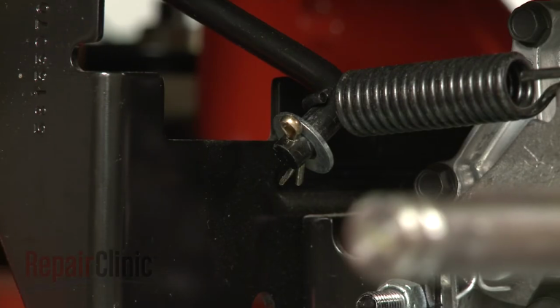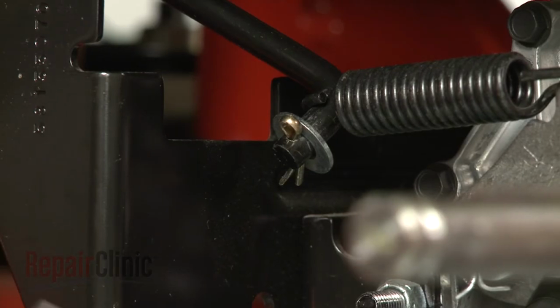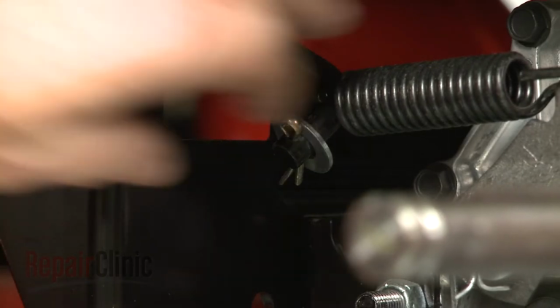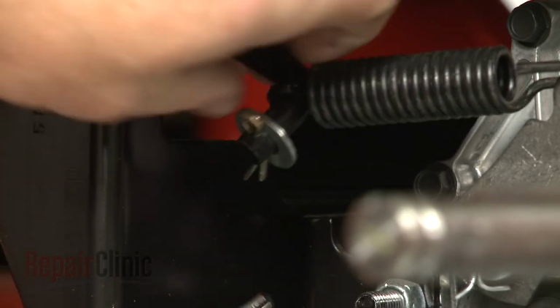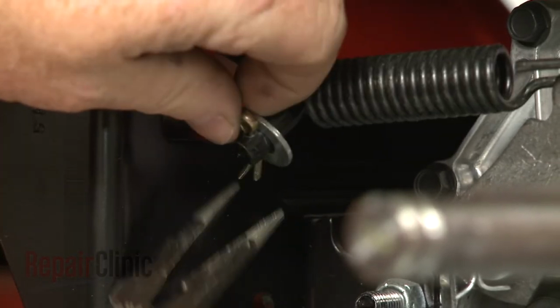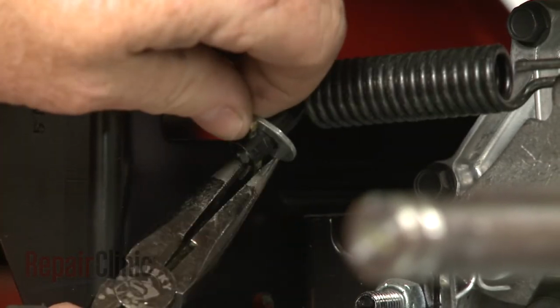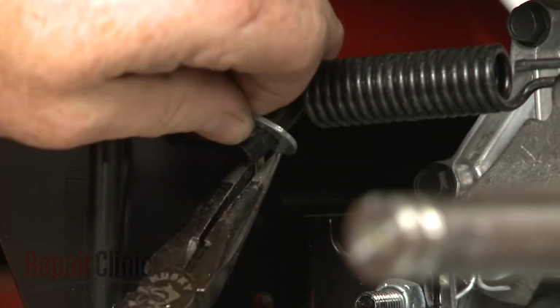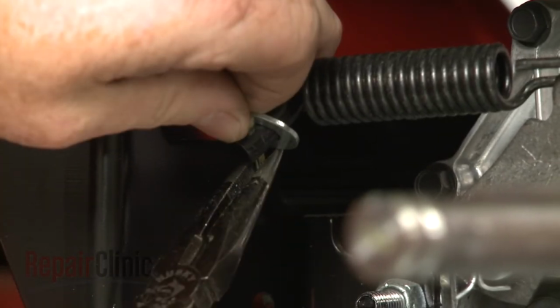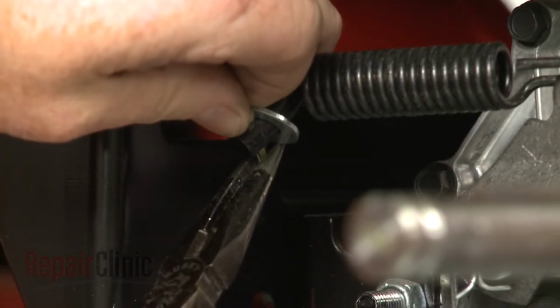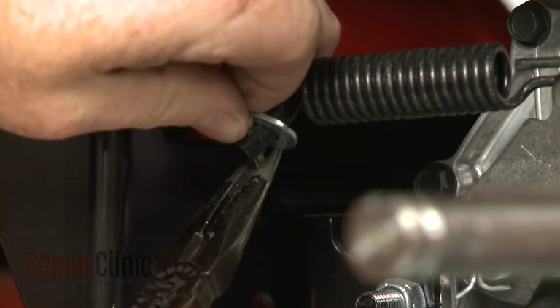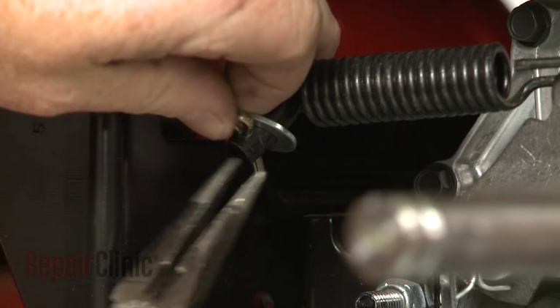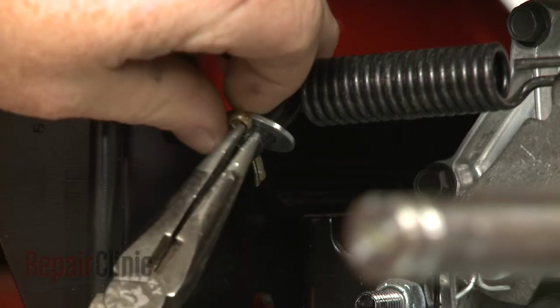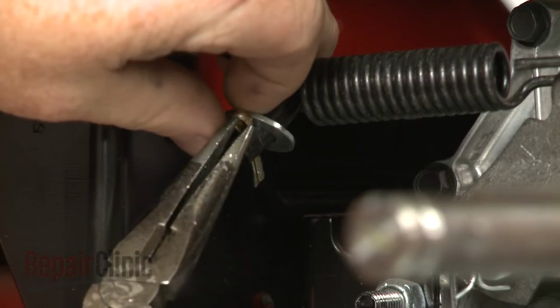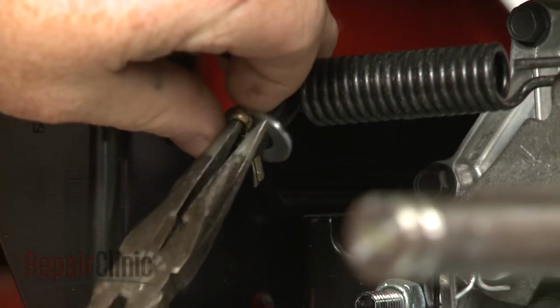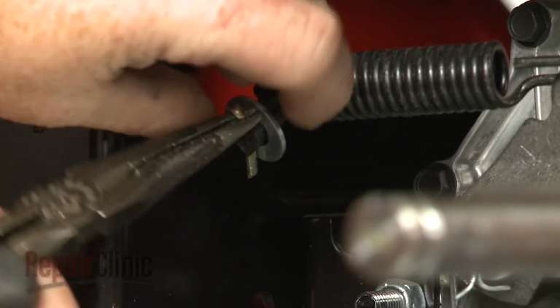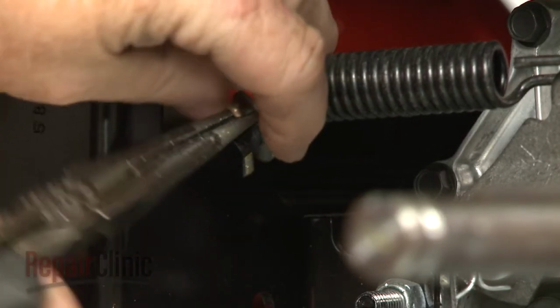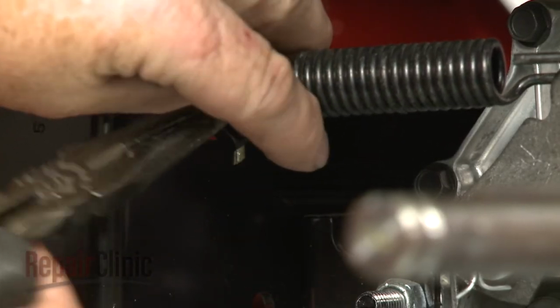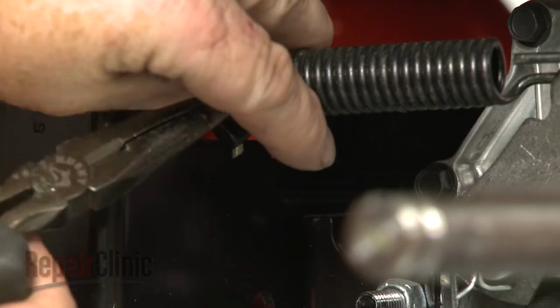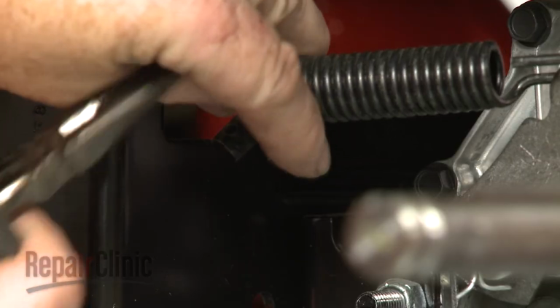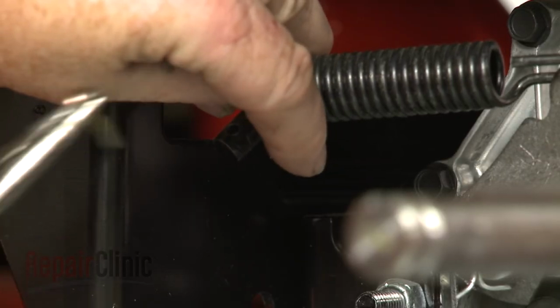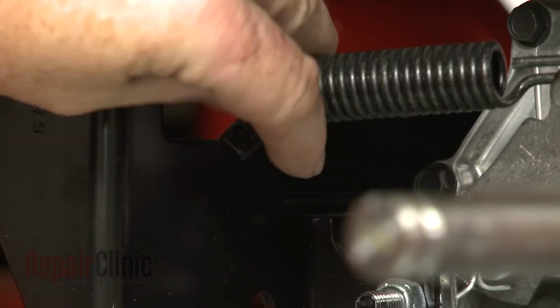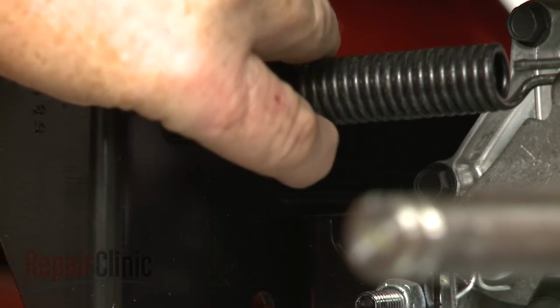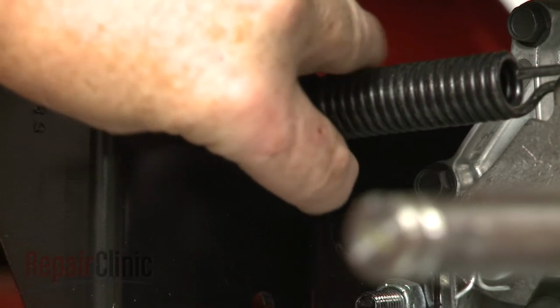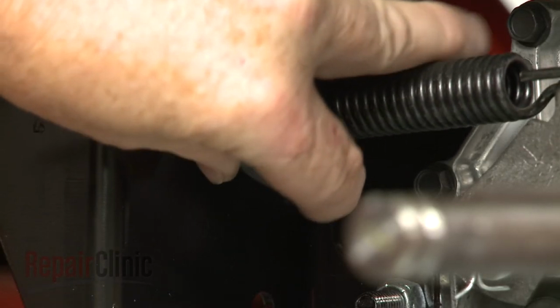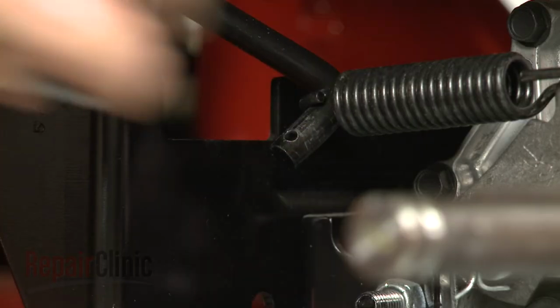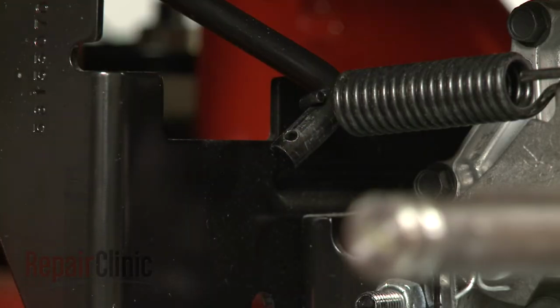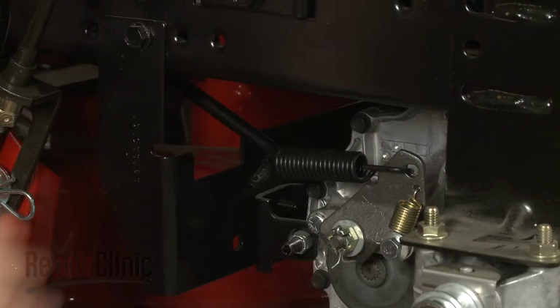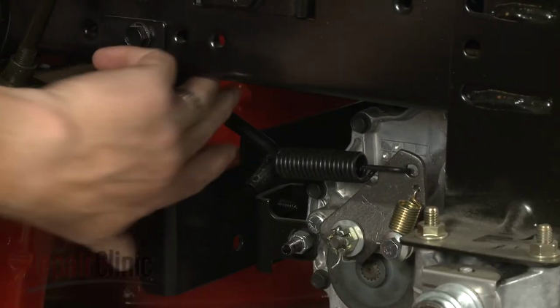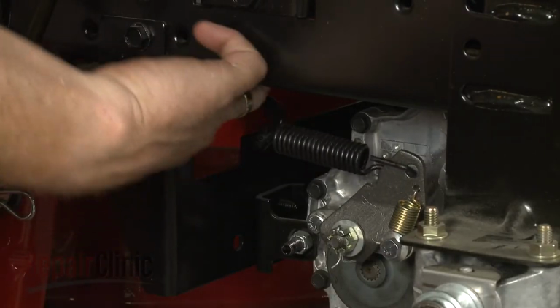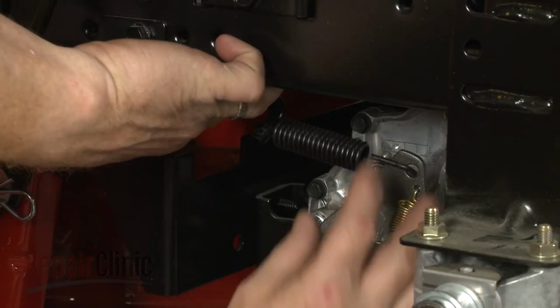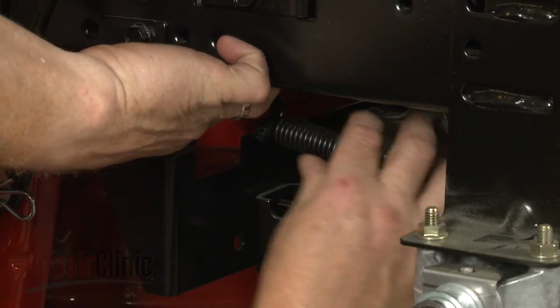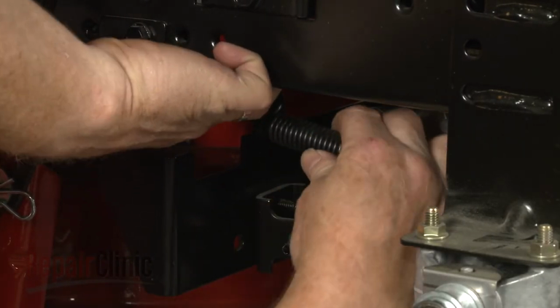Now use needle nose pliers to remove the cotter pins securing the brake spring. Remove the washer and detach the old spring if still intact.